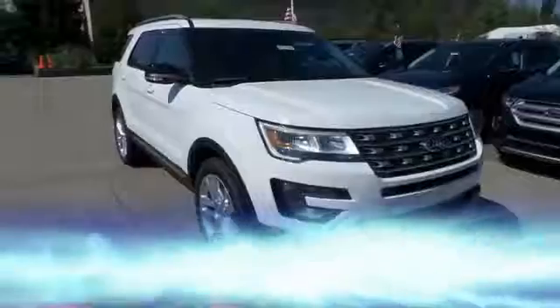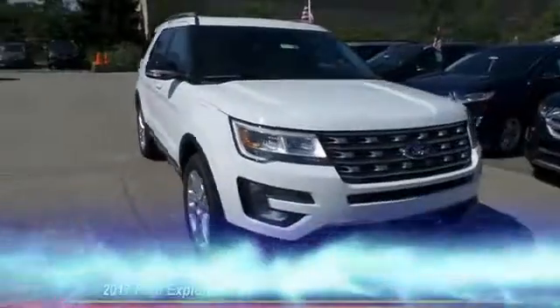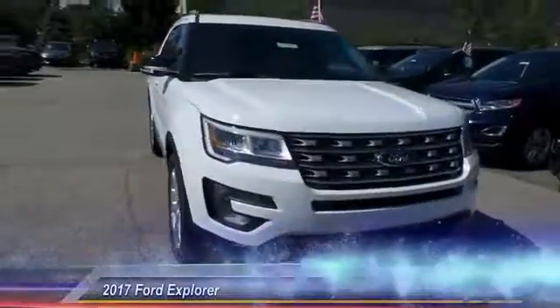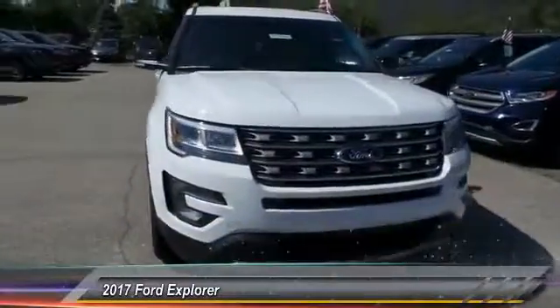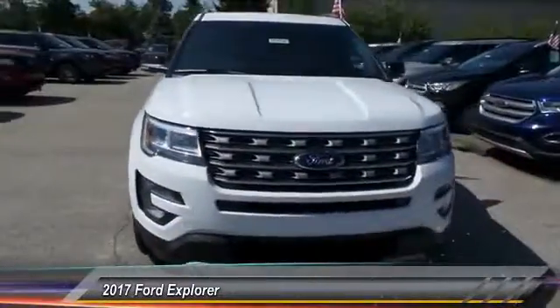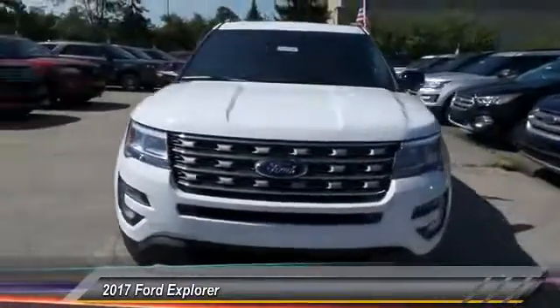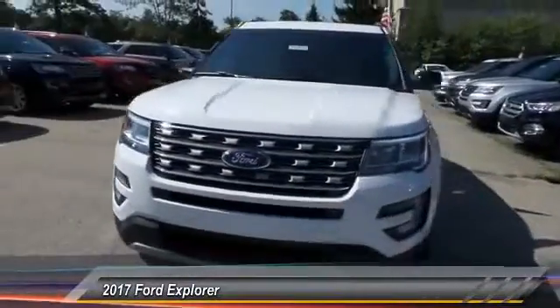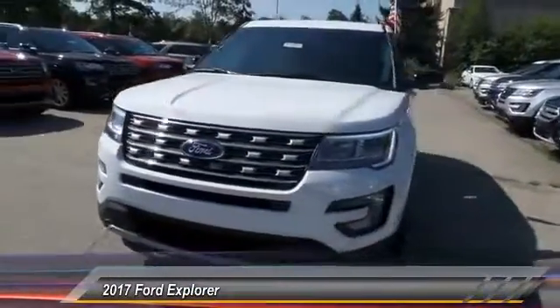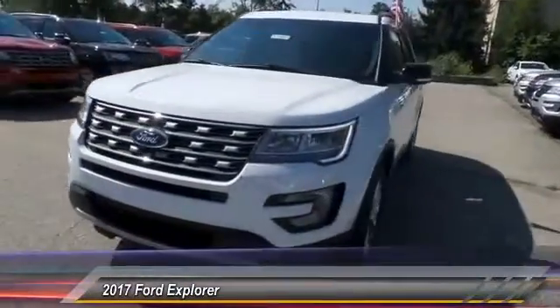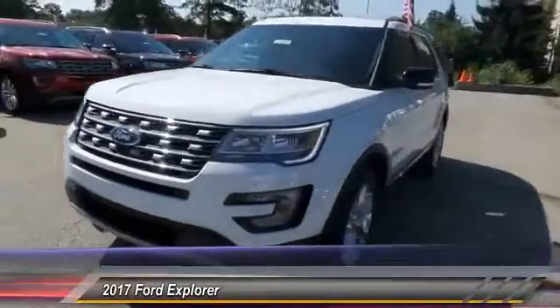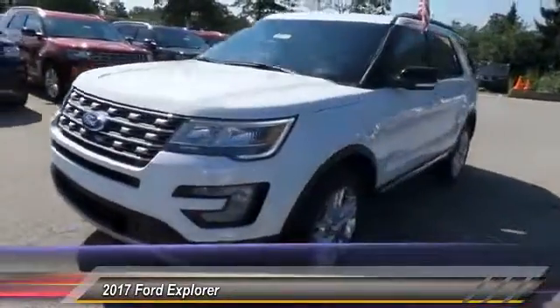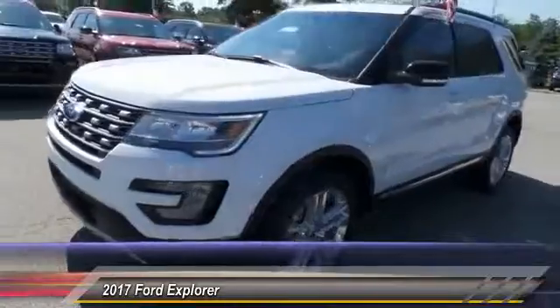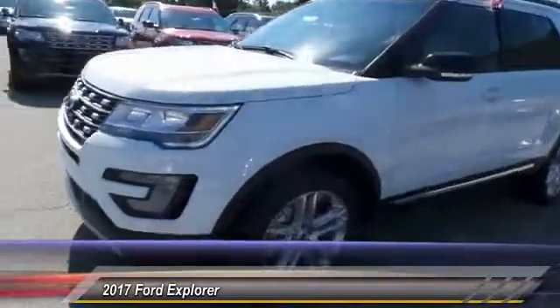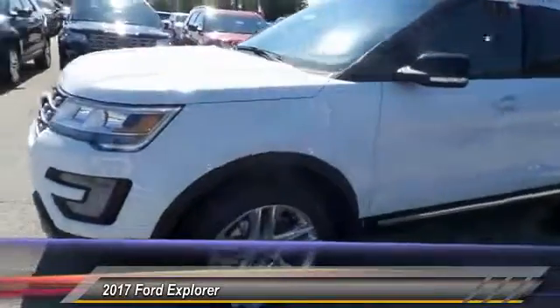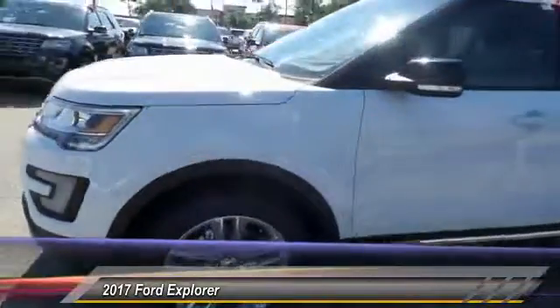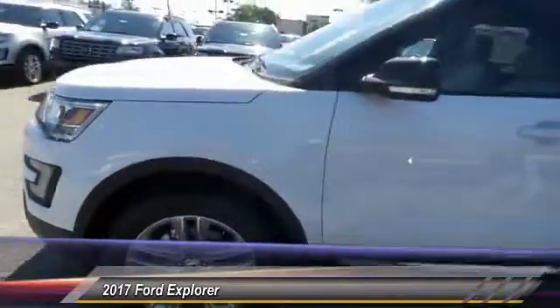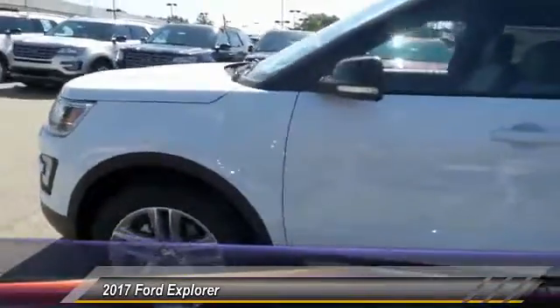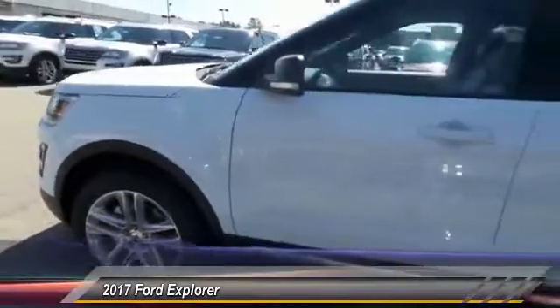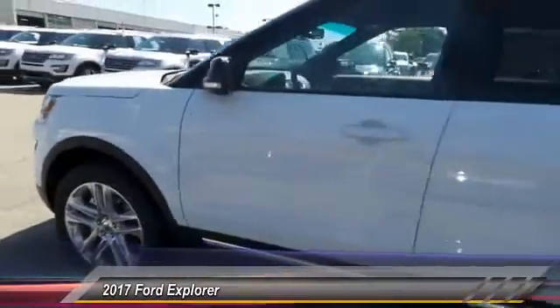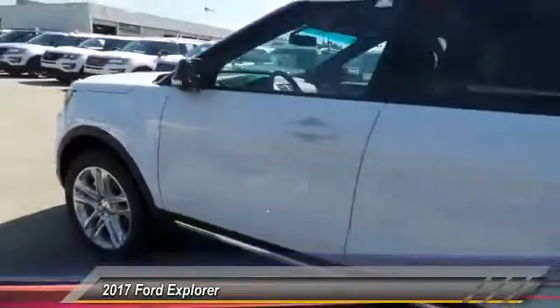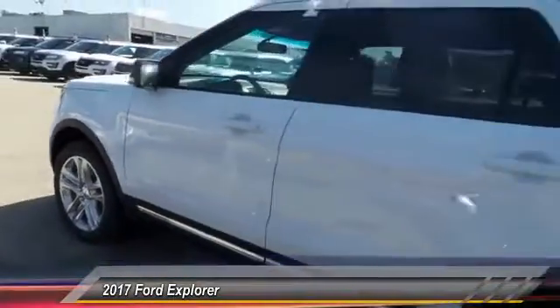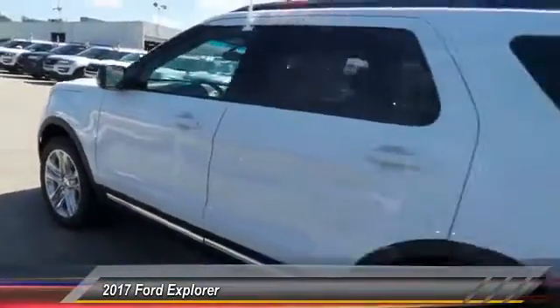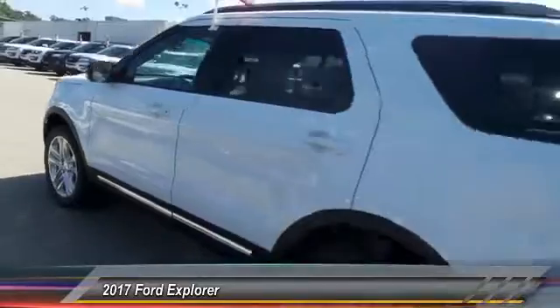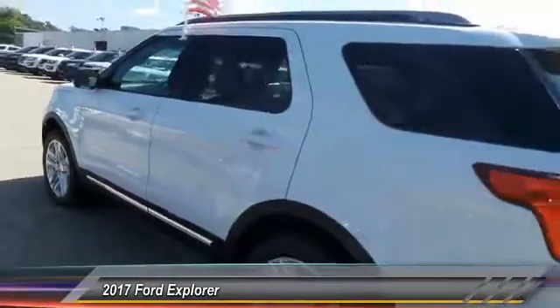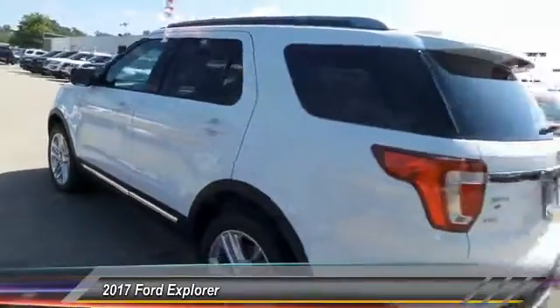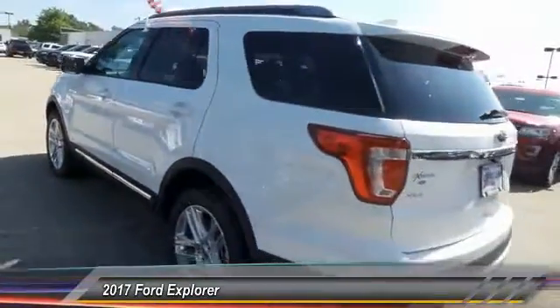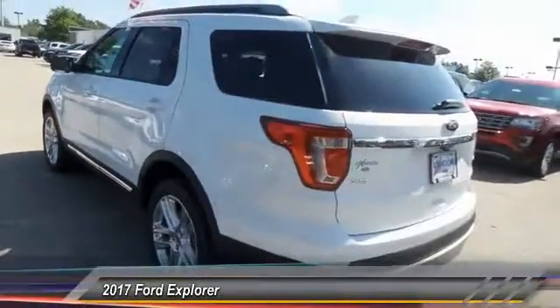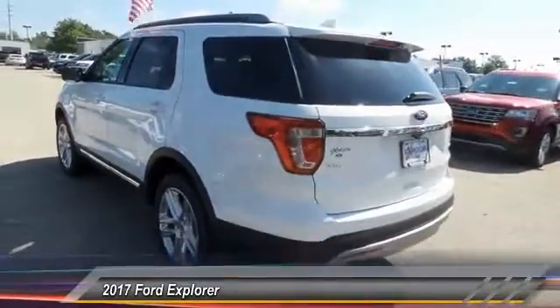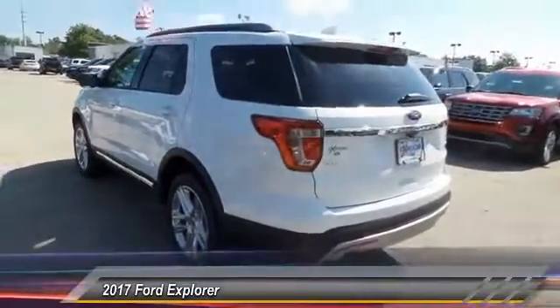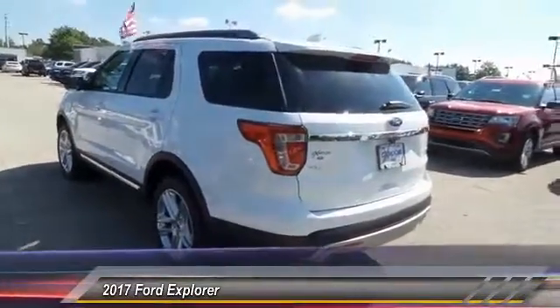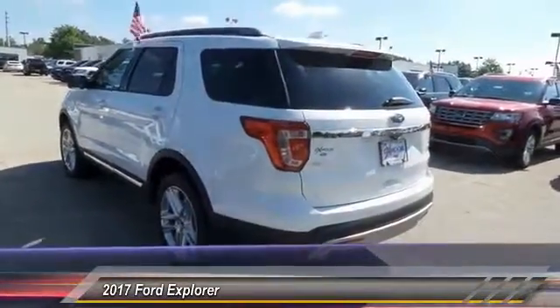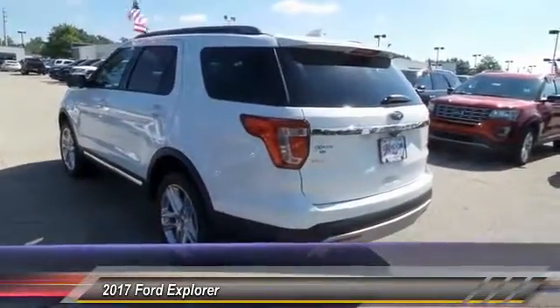The 2017 Ford Explorer. You've got a lot of capabilities to call on in a Ford Explorer. Don't underestimate your choices. This vehicle has less than 100 miles. Here are some of this vehicle's great options.